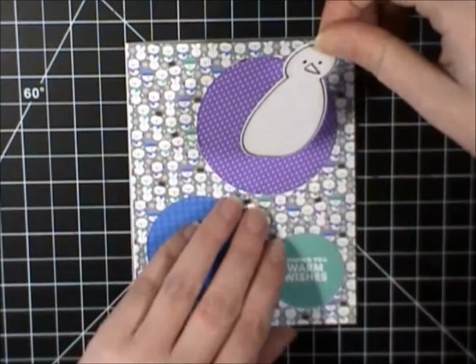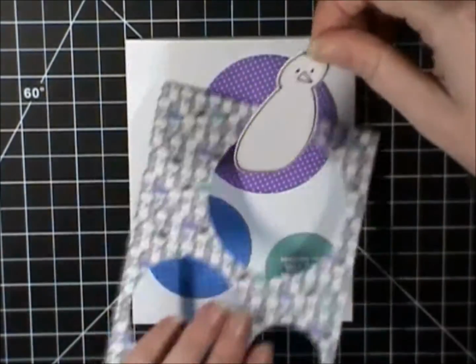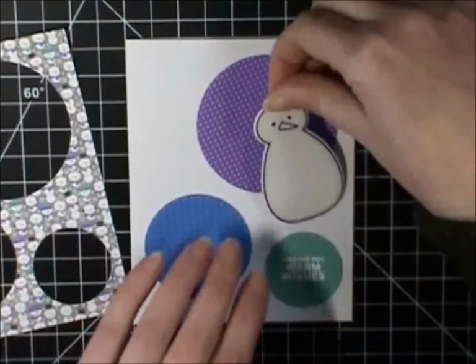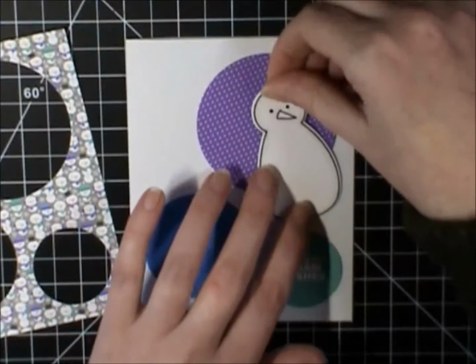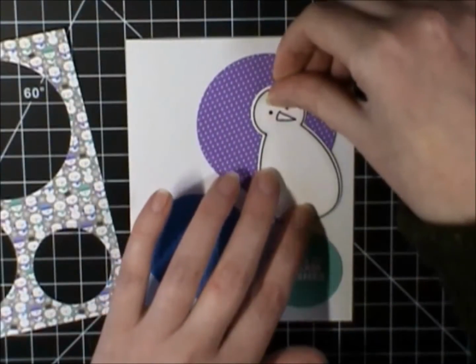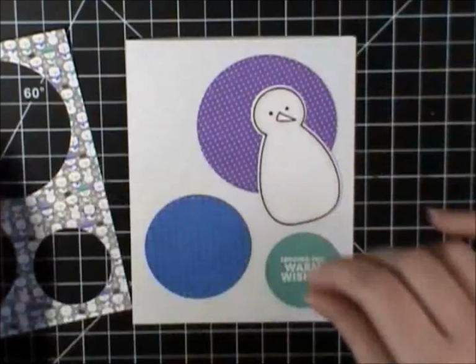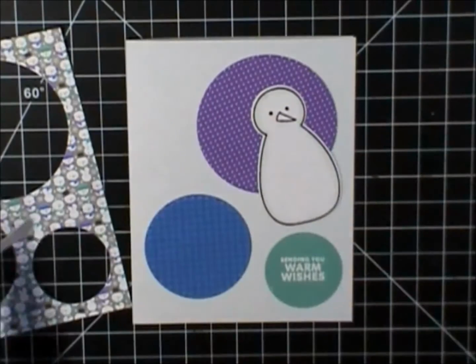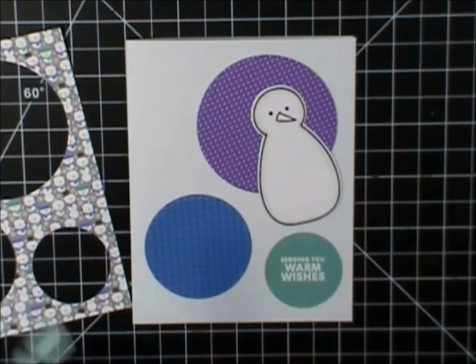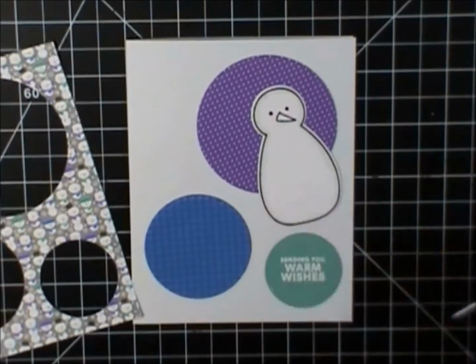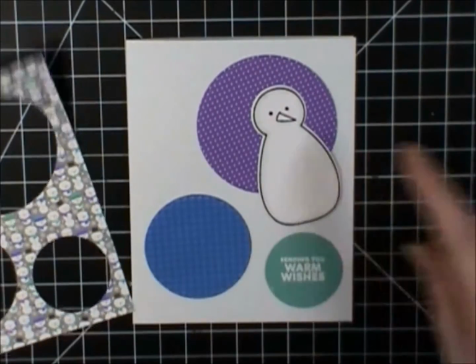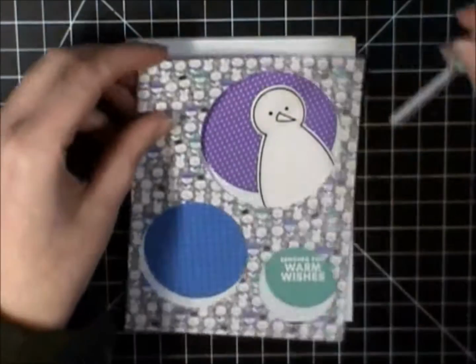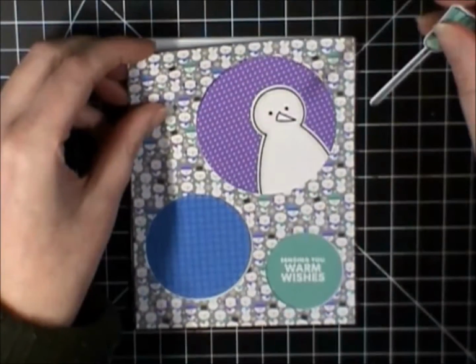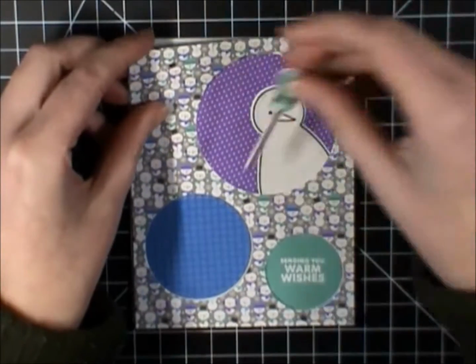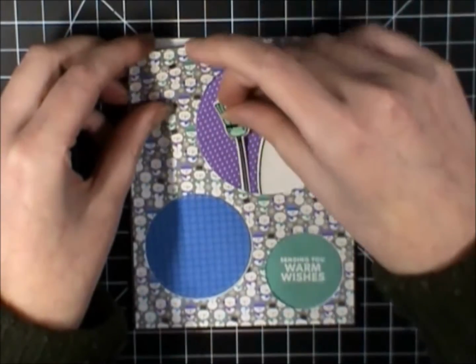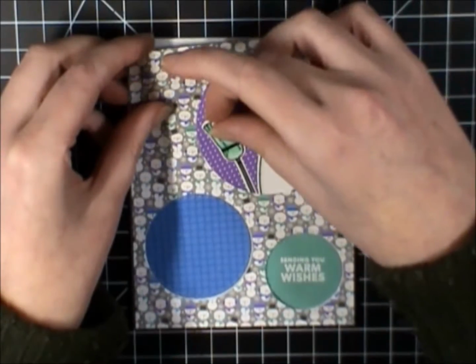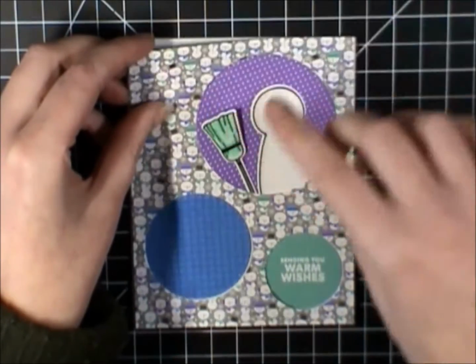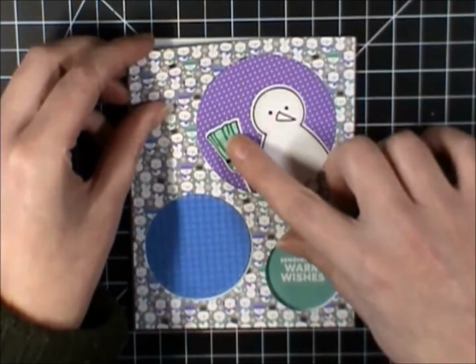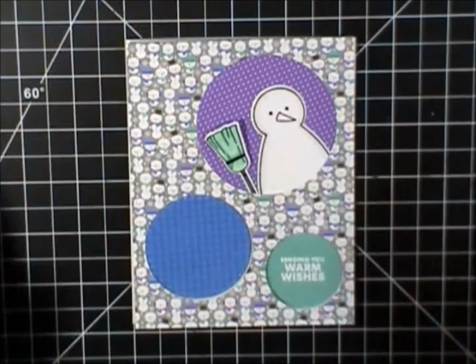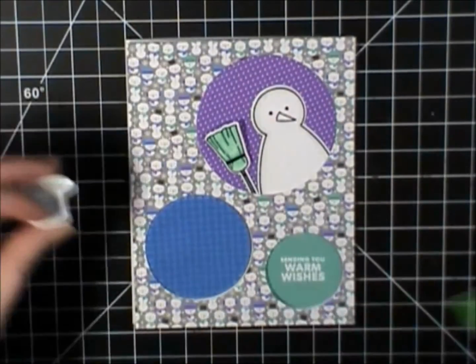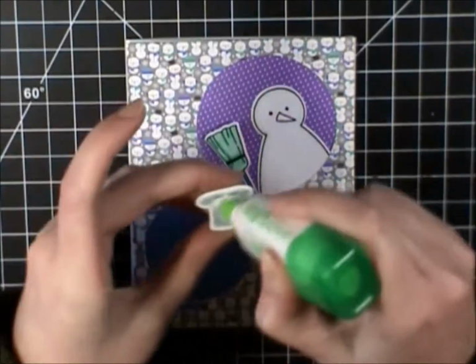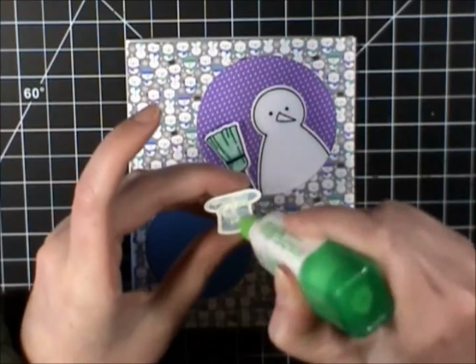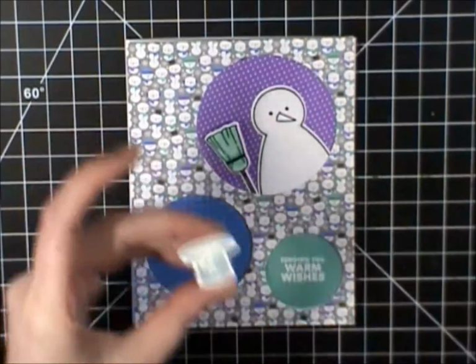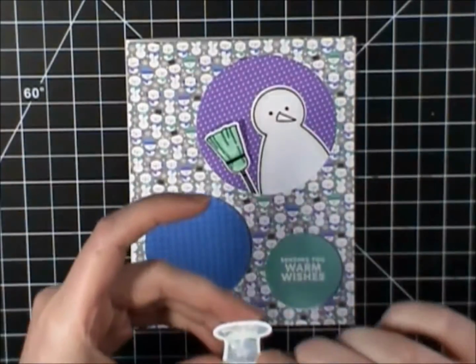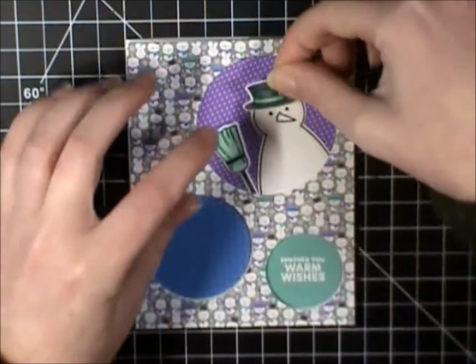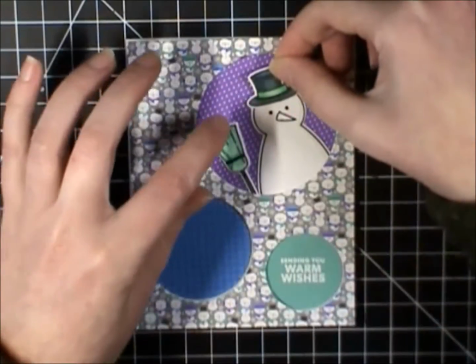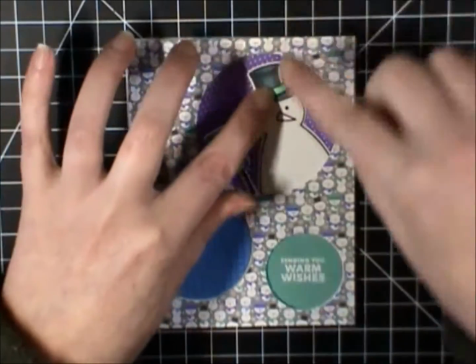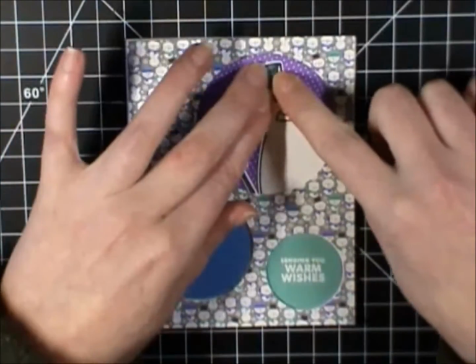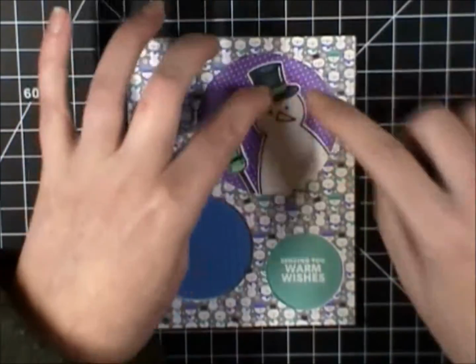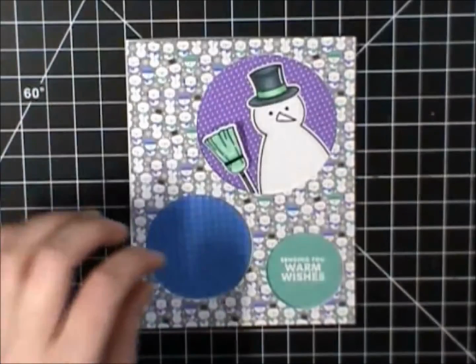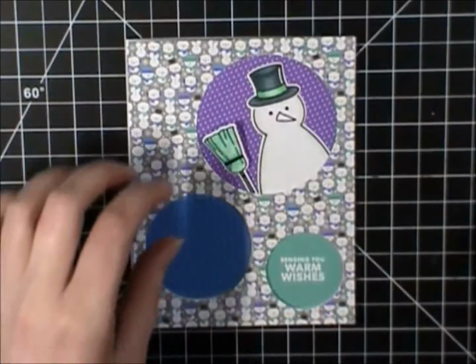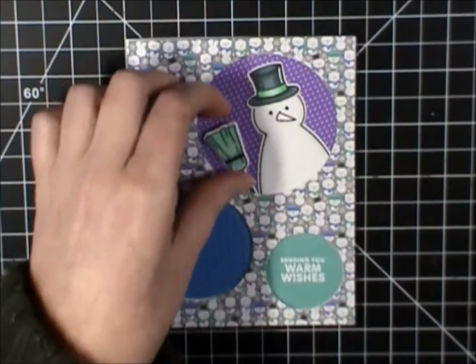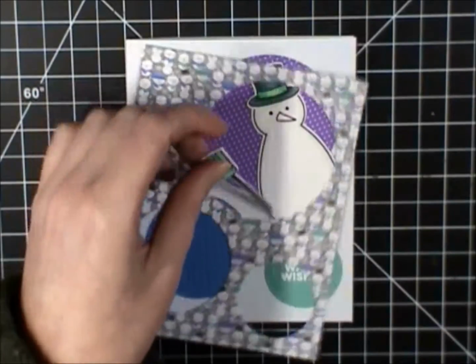So I'm not worried about how I'm placing them, because I'm going to be using foam adhesive, so it doesn't matter that the little snowman is going onto the bottom of the card base.